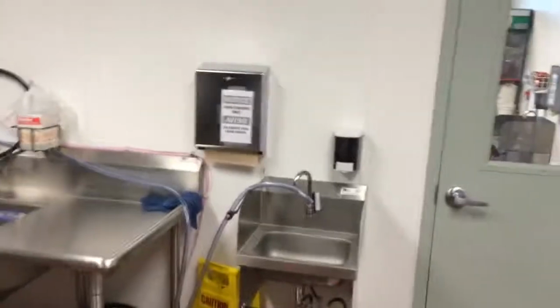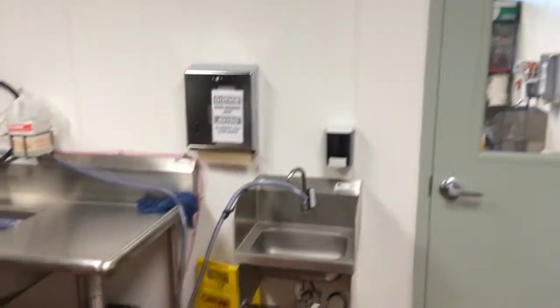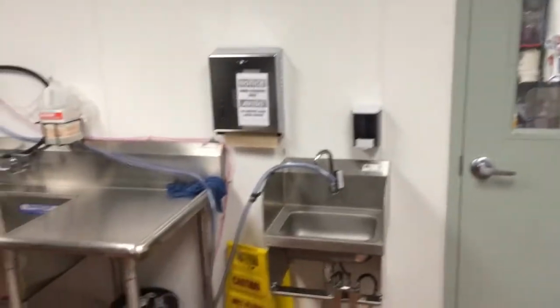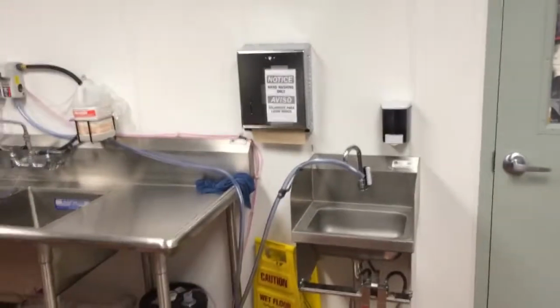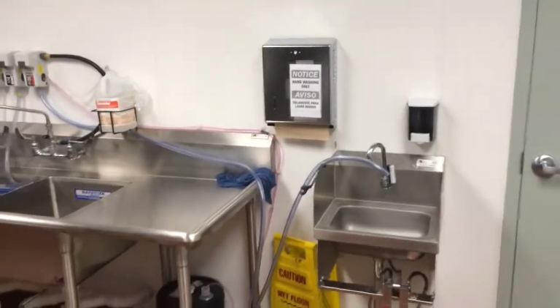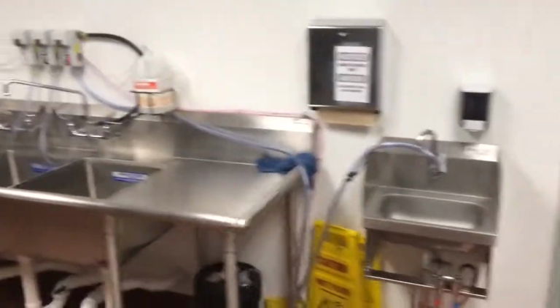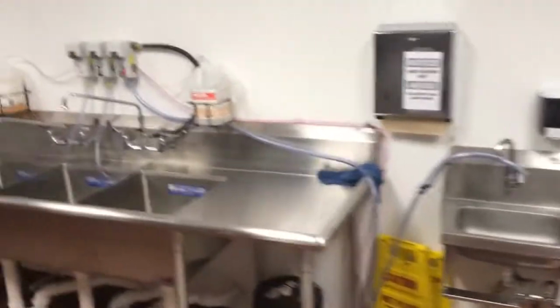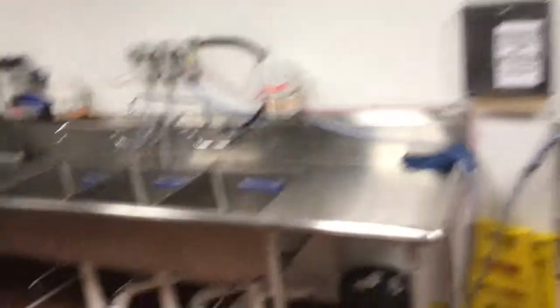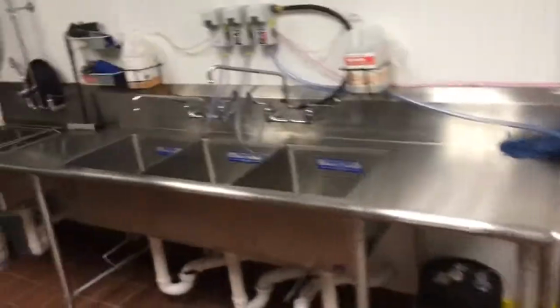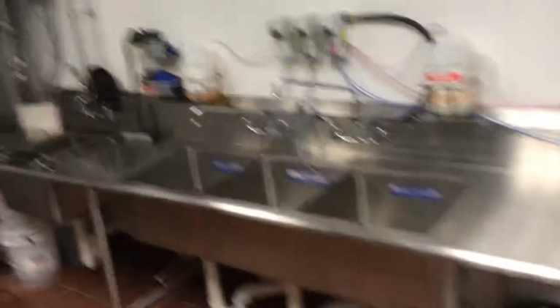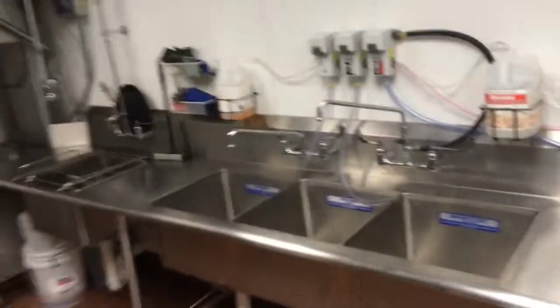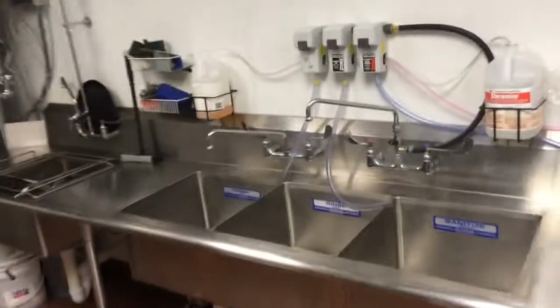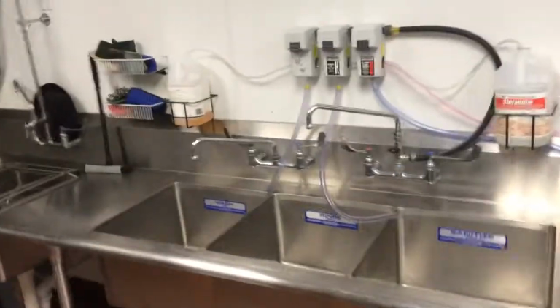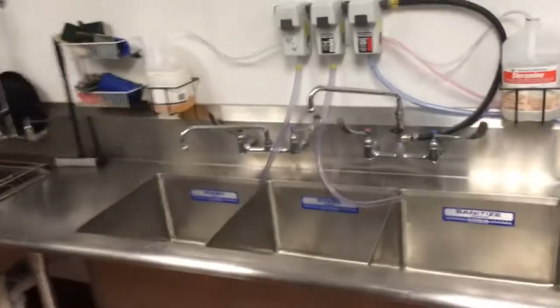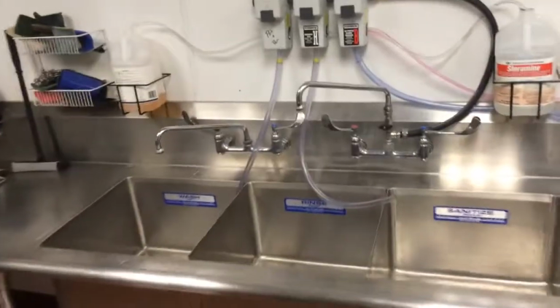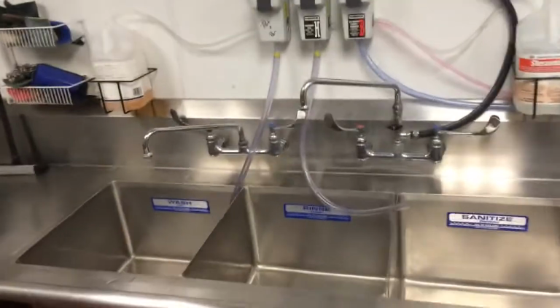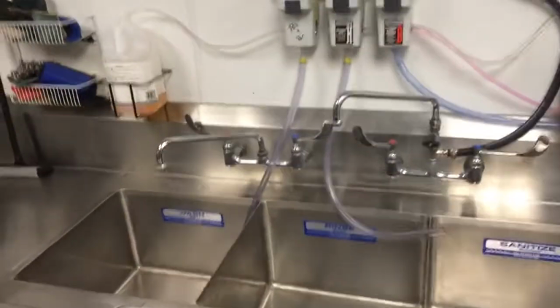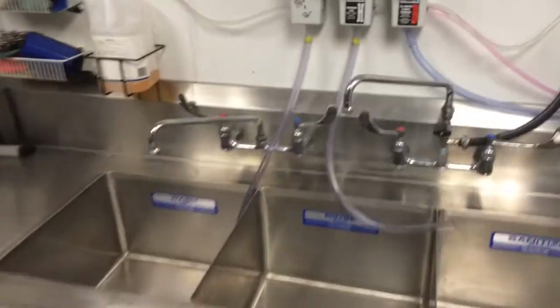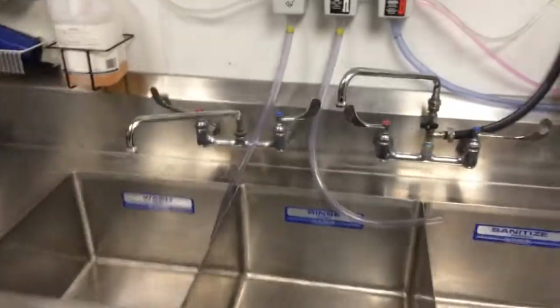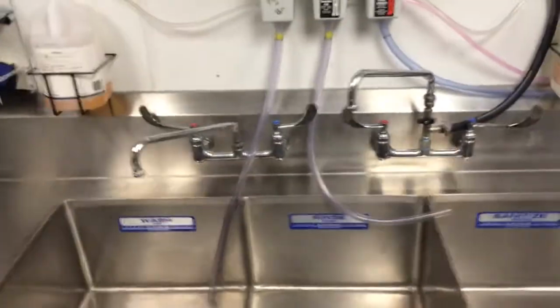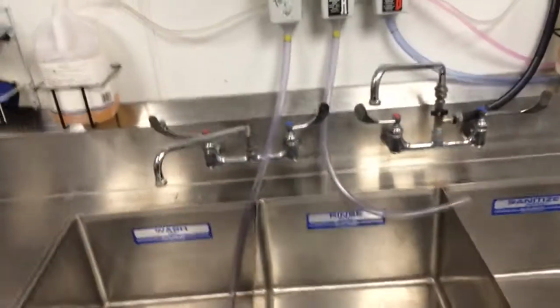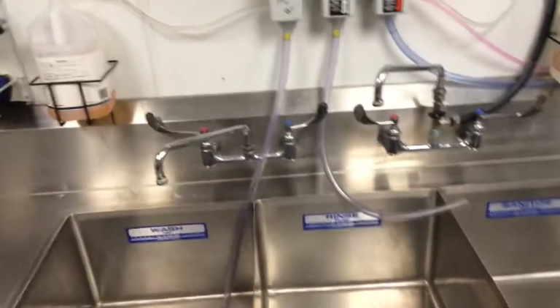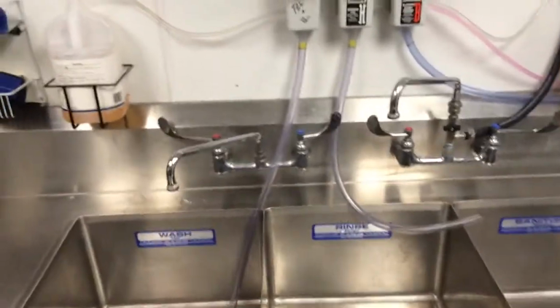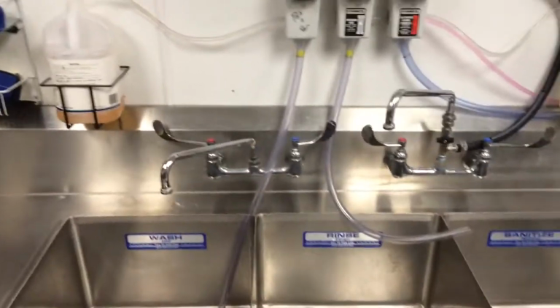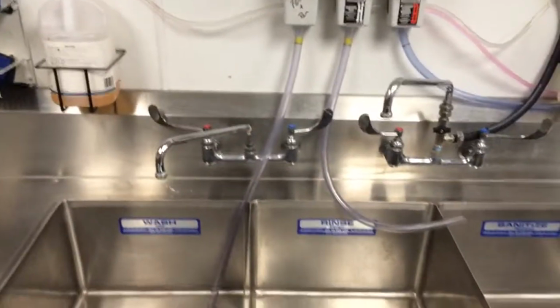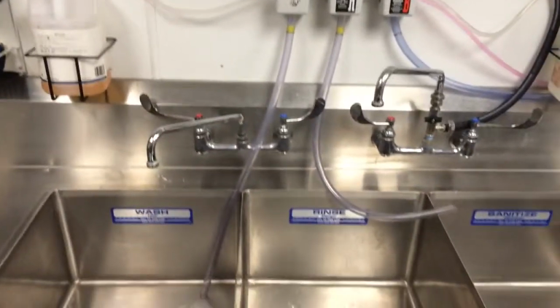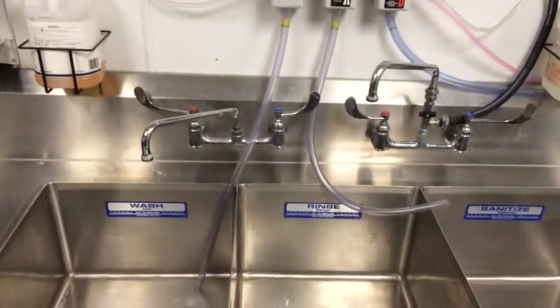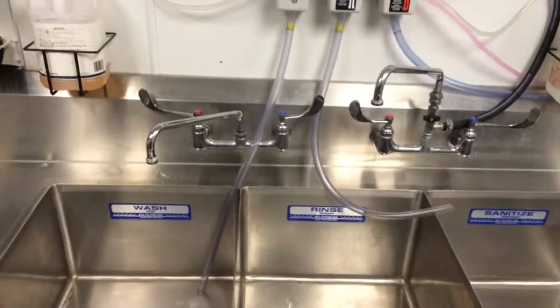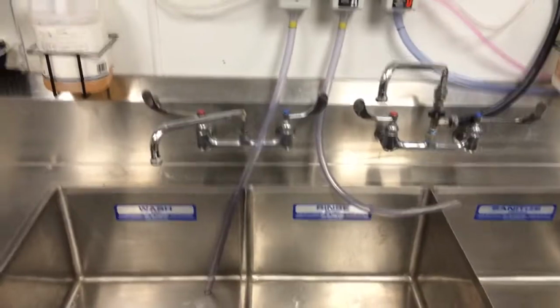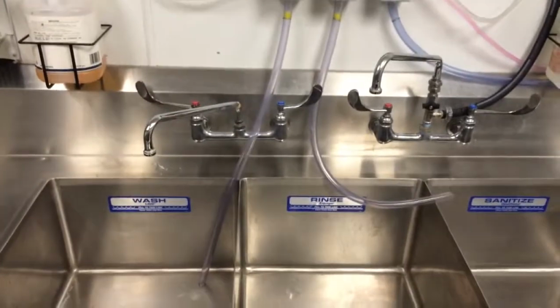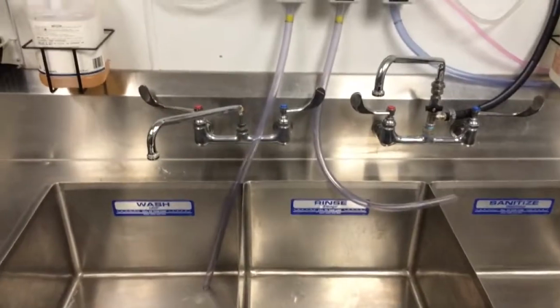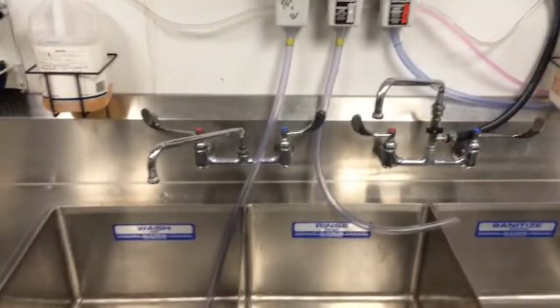As with all the other rooms, we have a hand wash sink here. We have a three-compartment sink, which has markers in it telling where the water should go to and what should go in them.